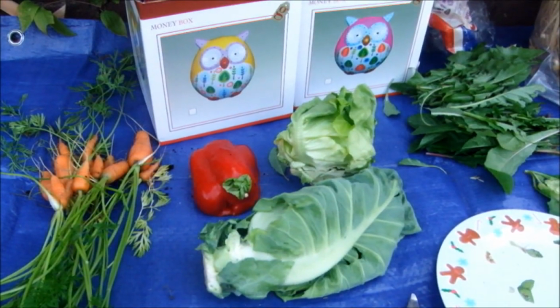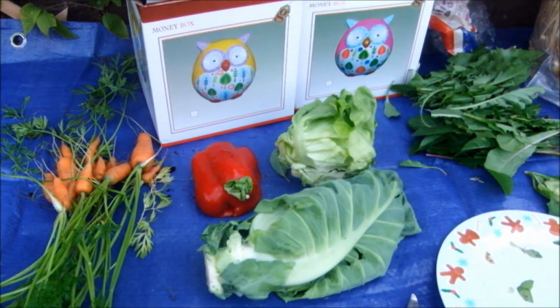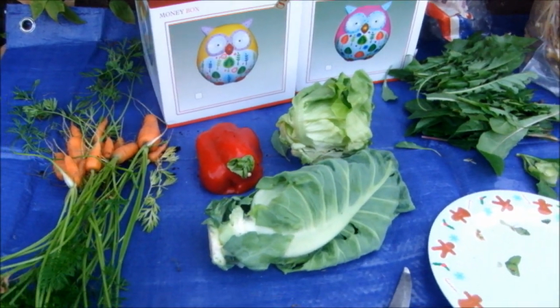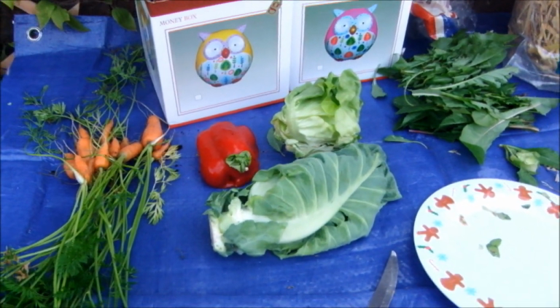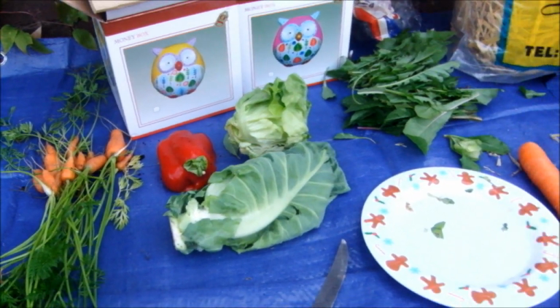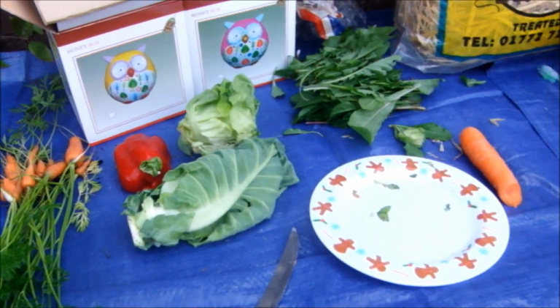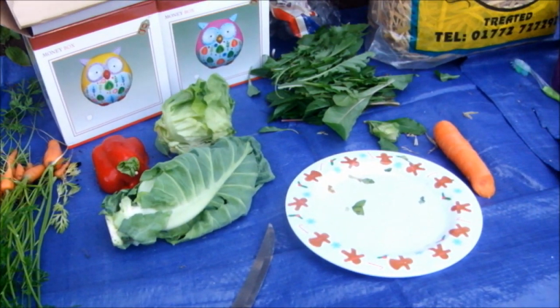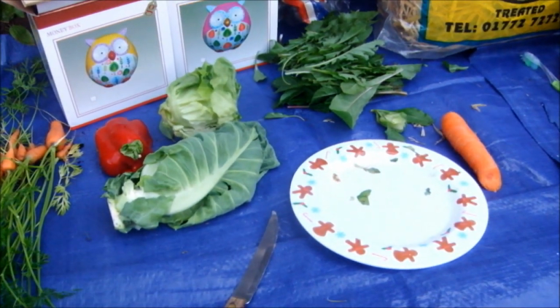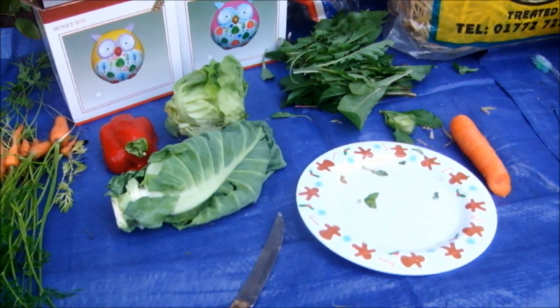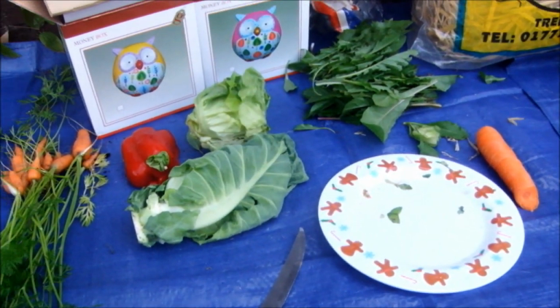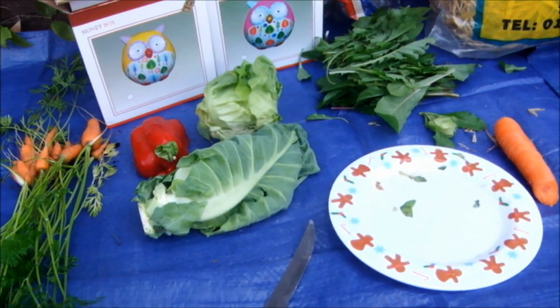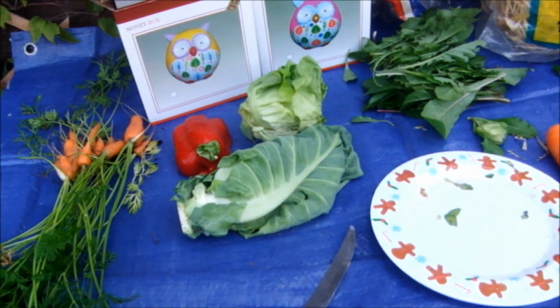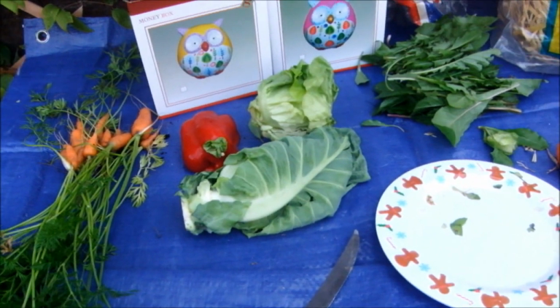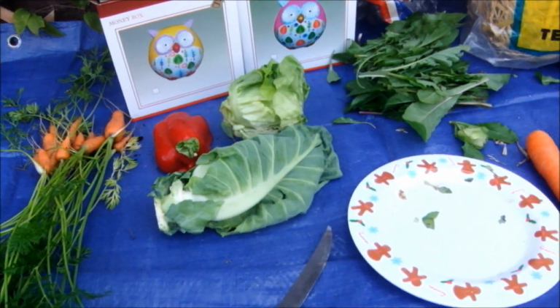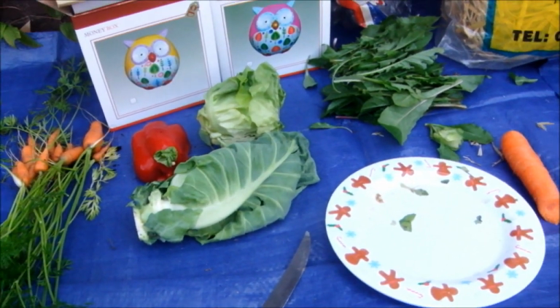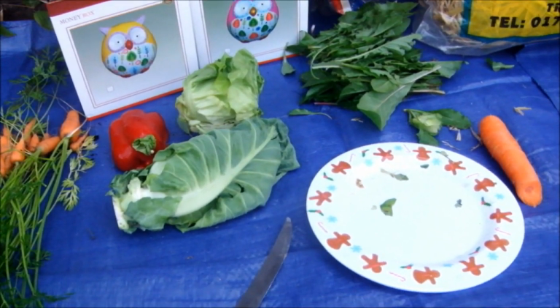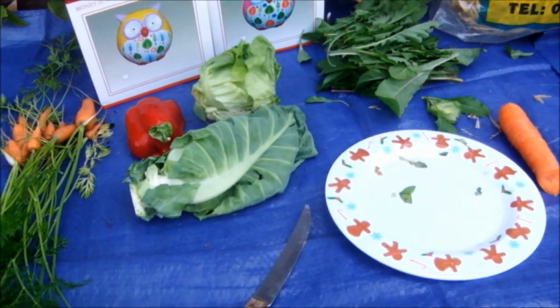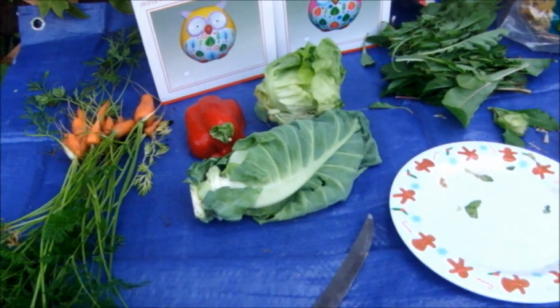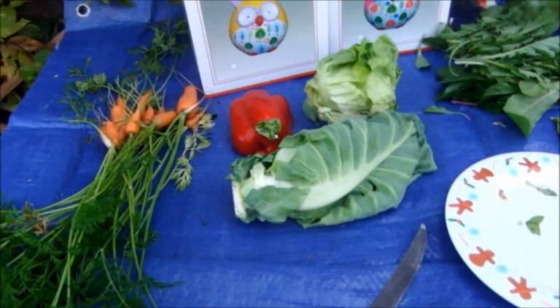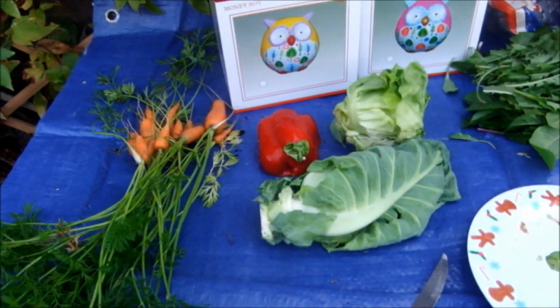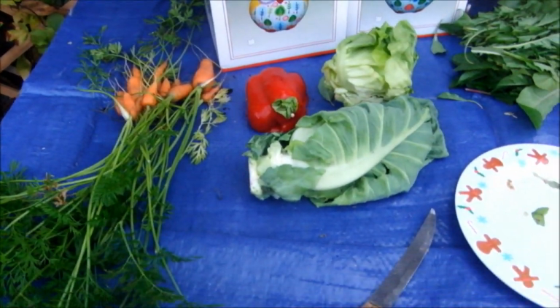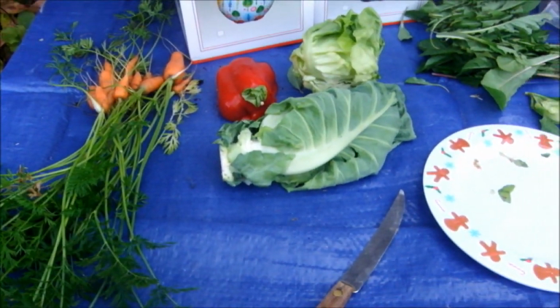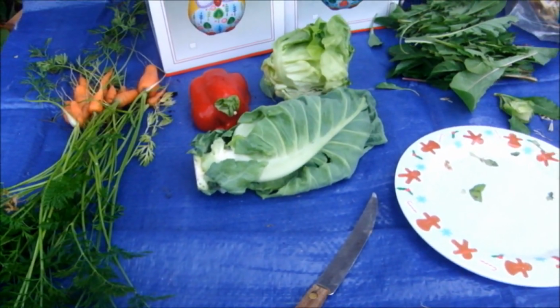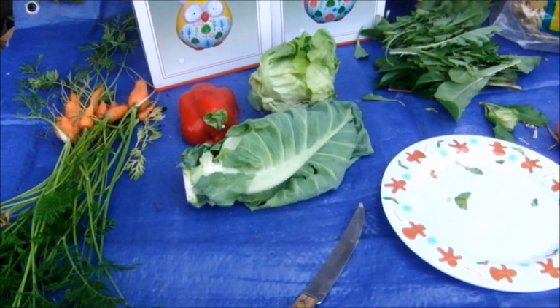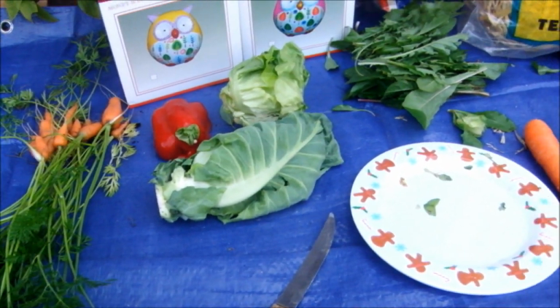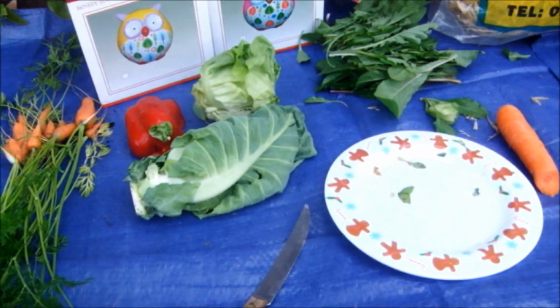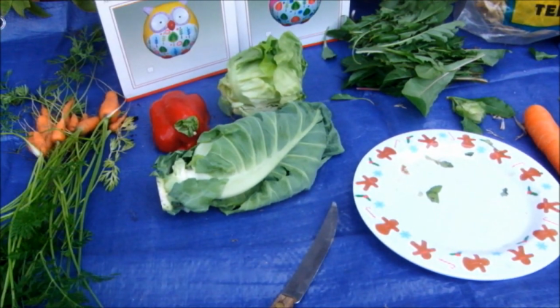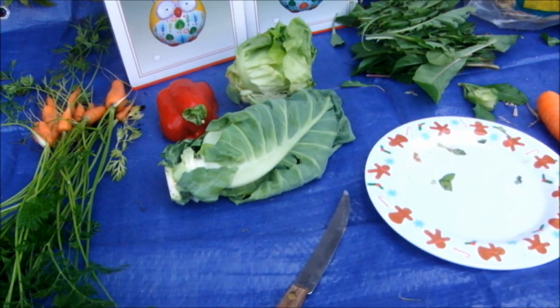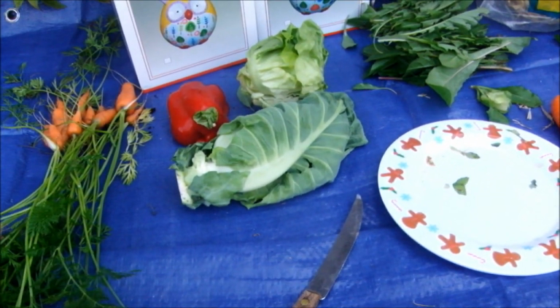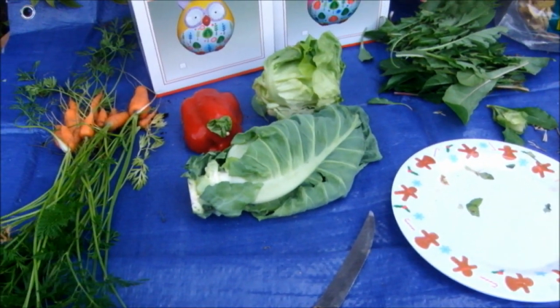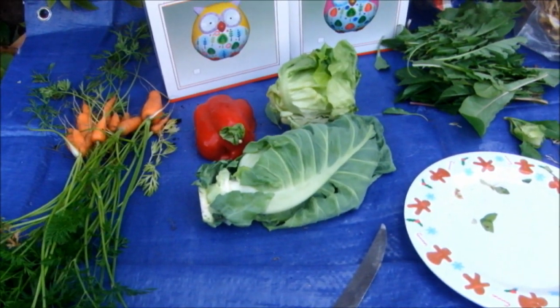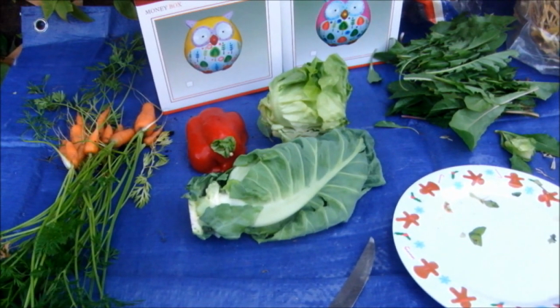Hi everyone, so I thought I'd make a video on how to make vegetable time or feeding time in general for your rabbit or guinea pig a bit more entertaining. This is just going to be a quick video because I just want to make it really quickly.